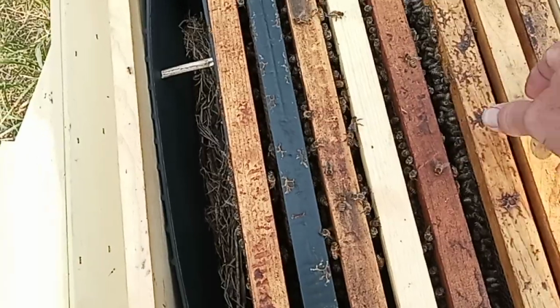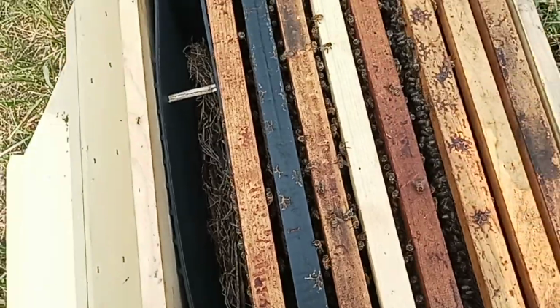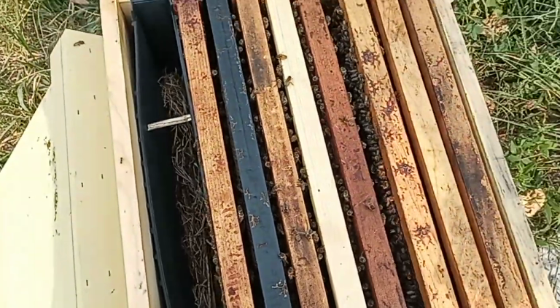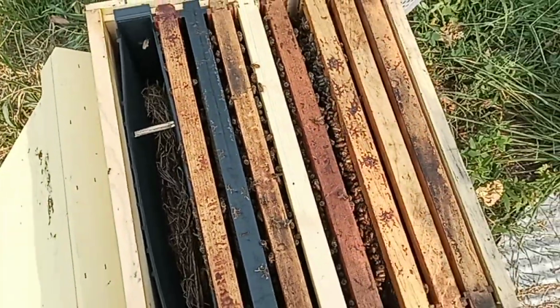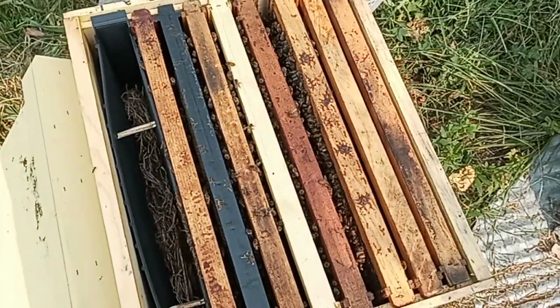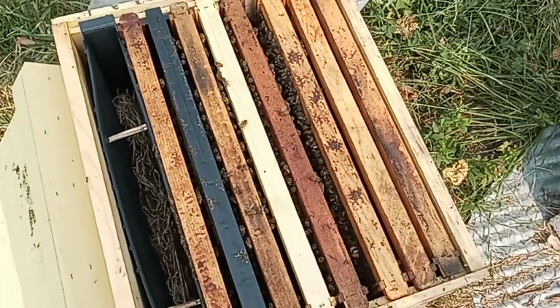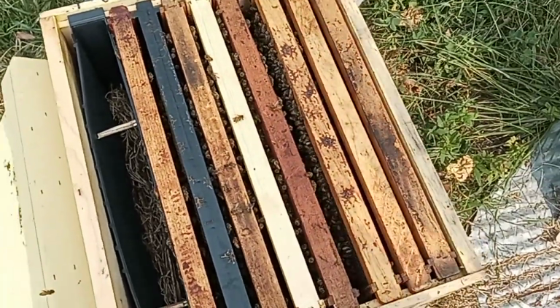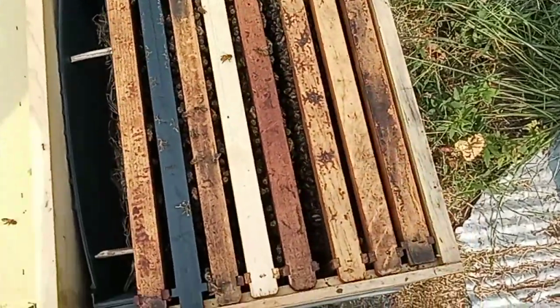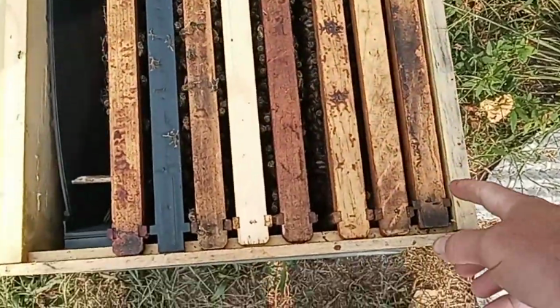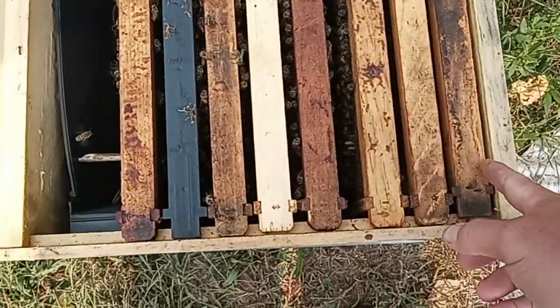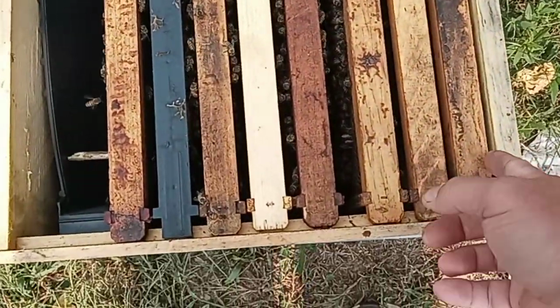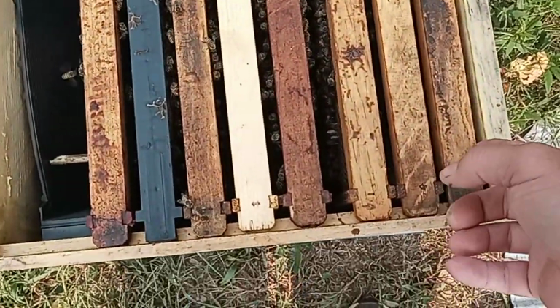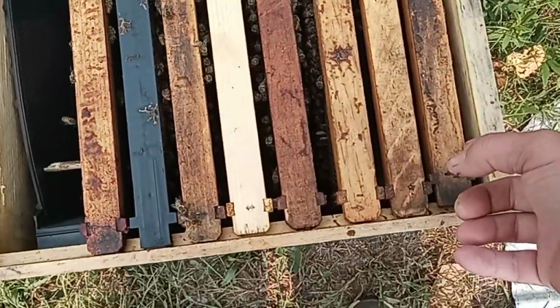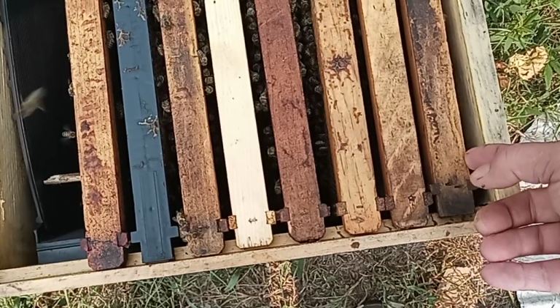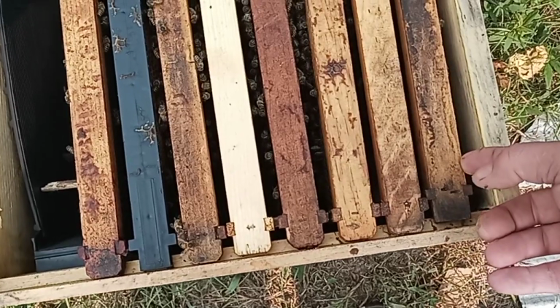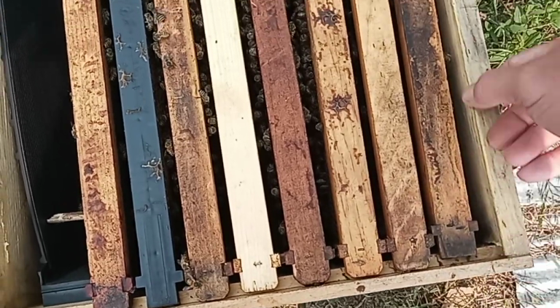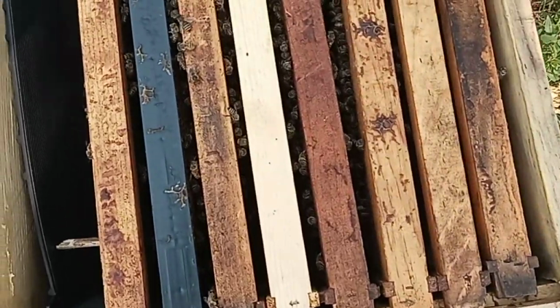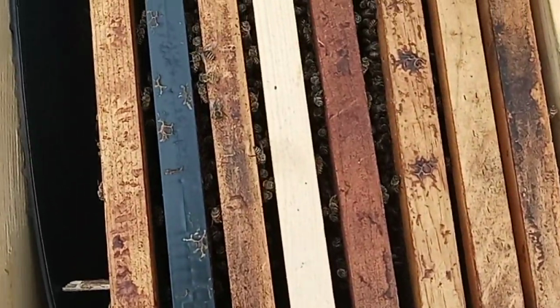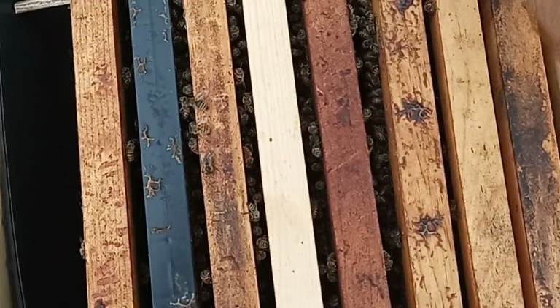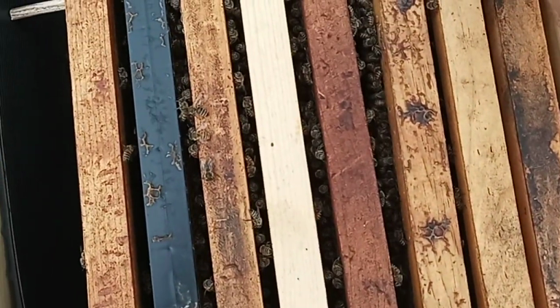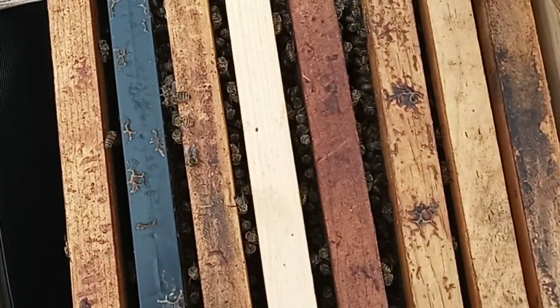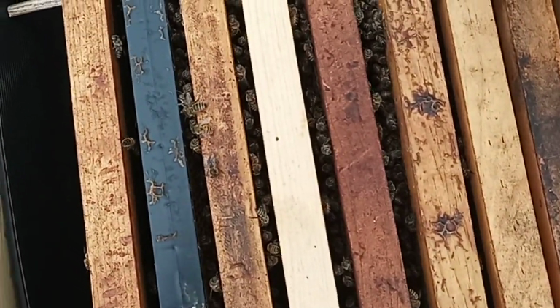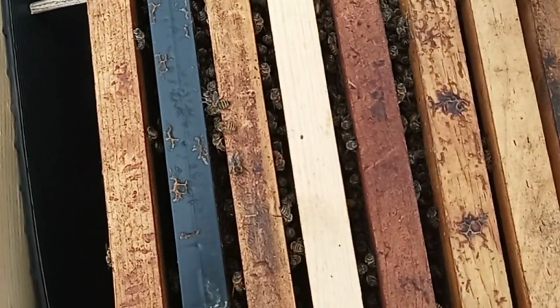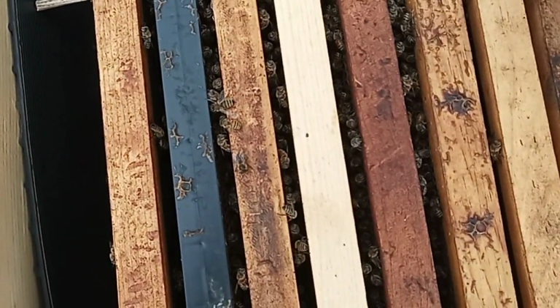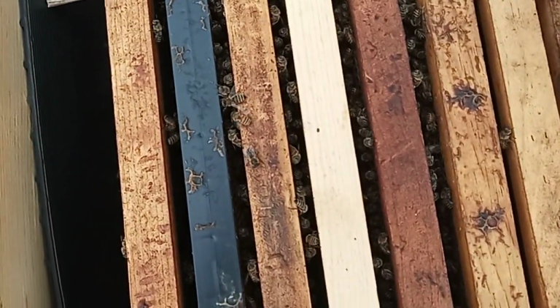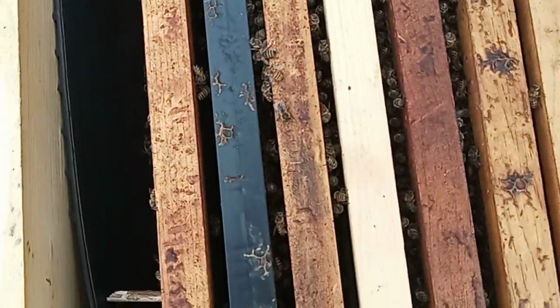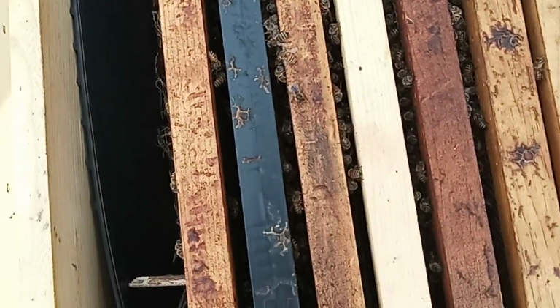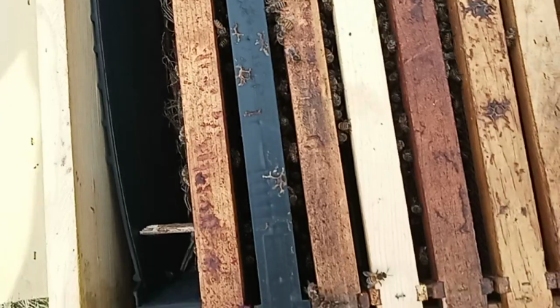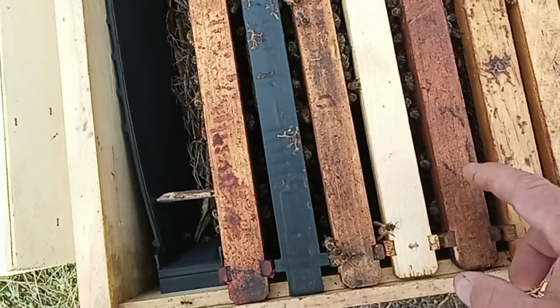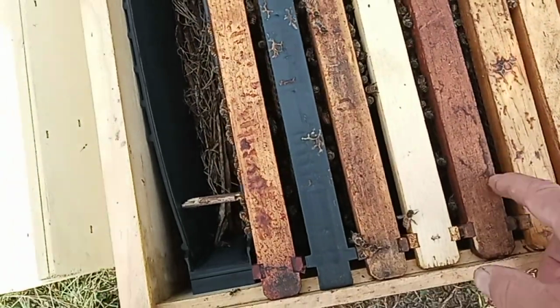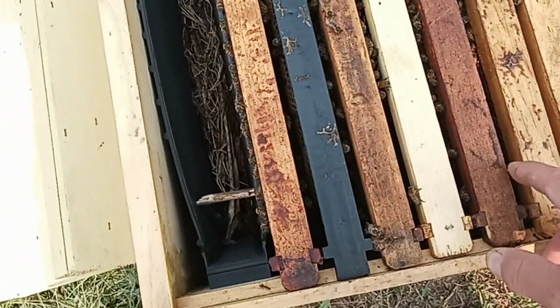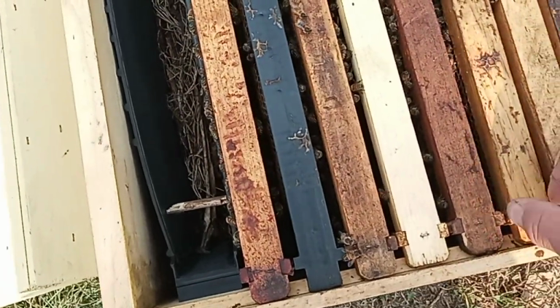That's all I need to see — her laying like that. She's doing a fine job. This was the frame we put in there.